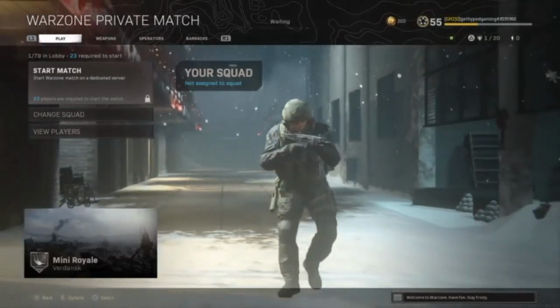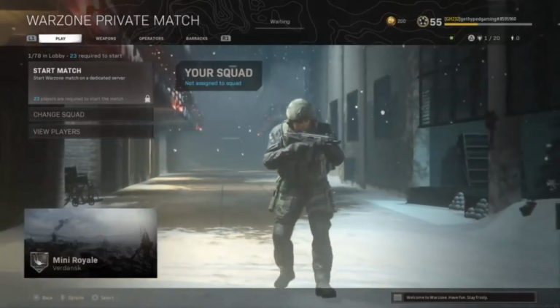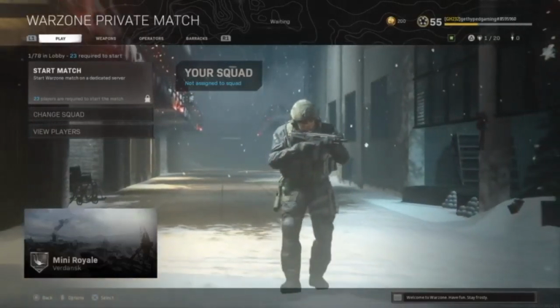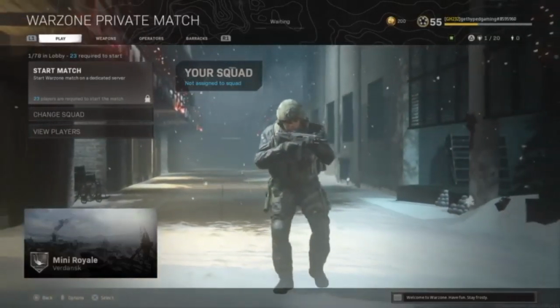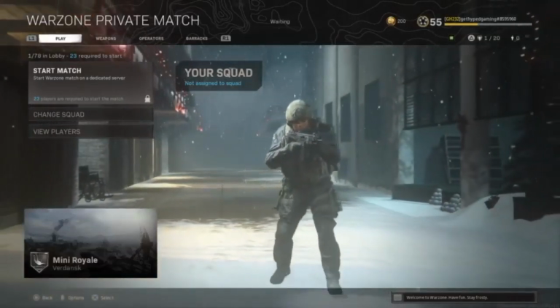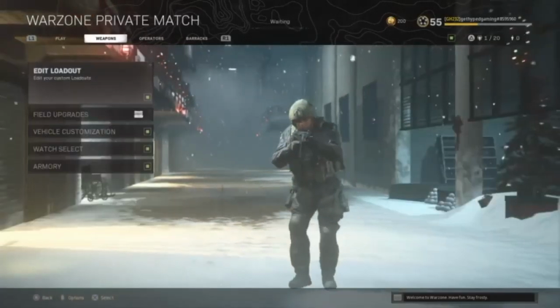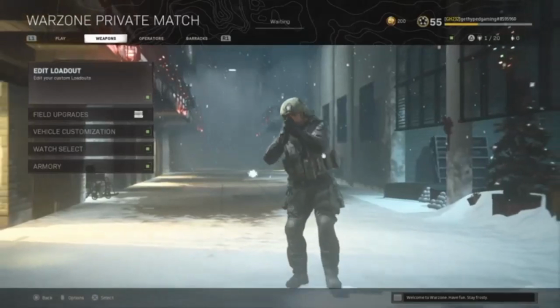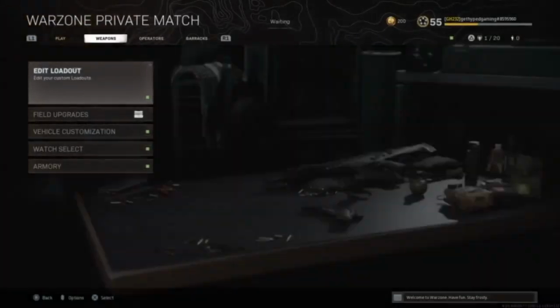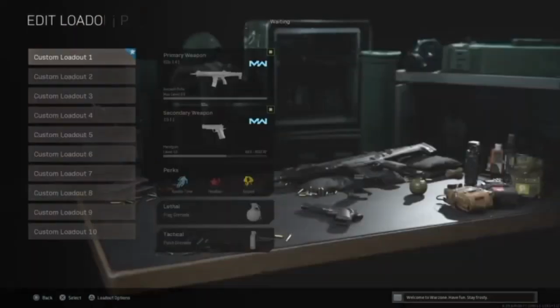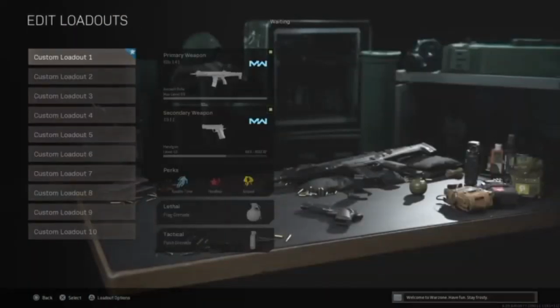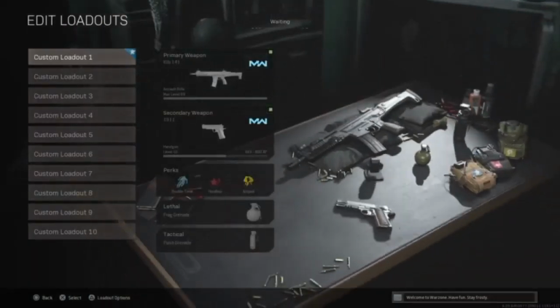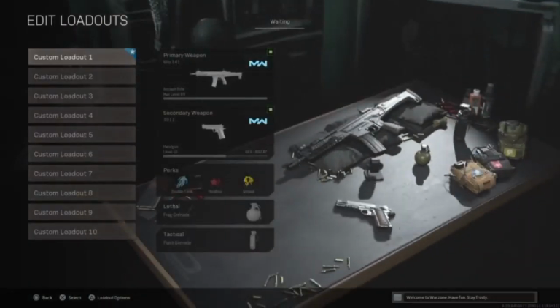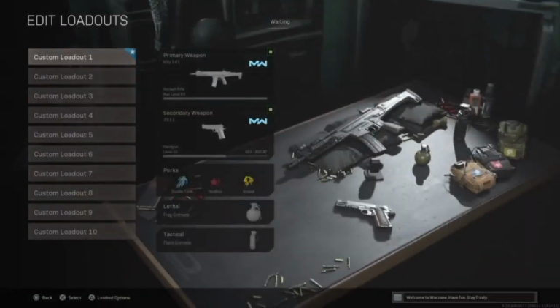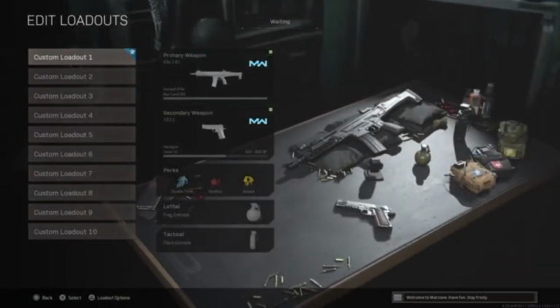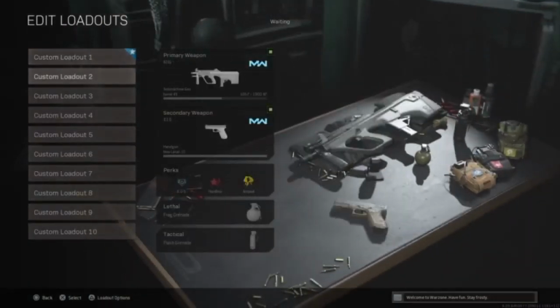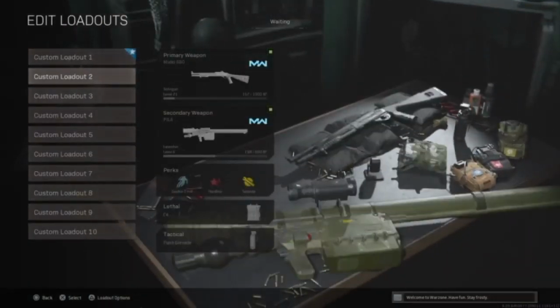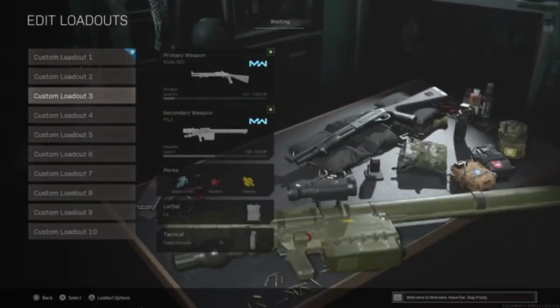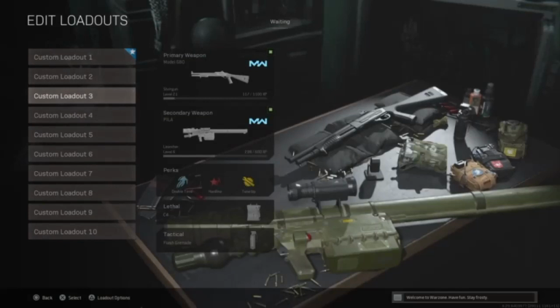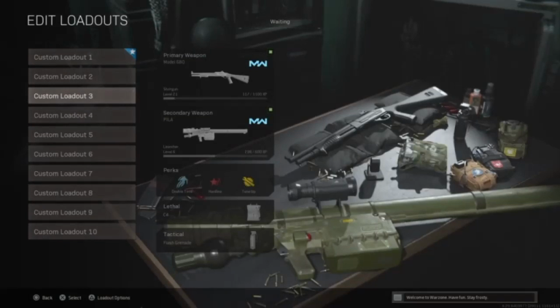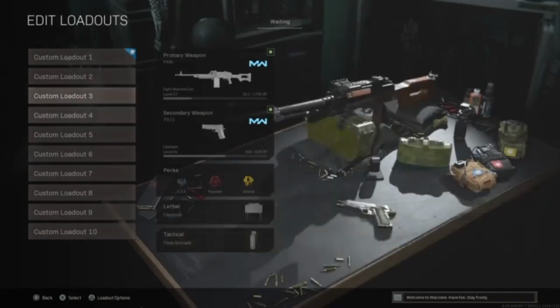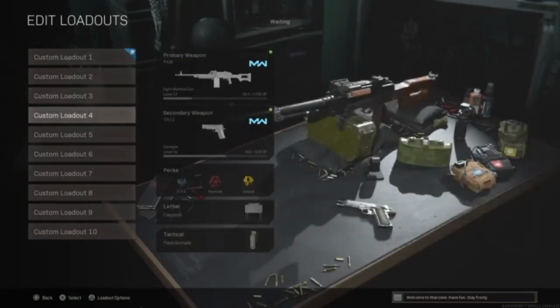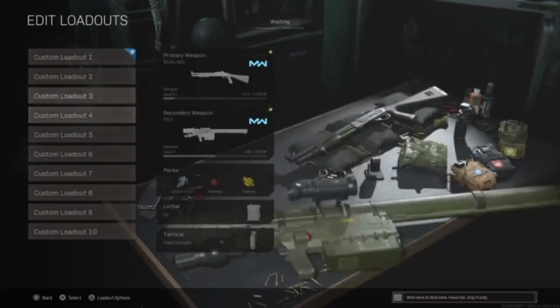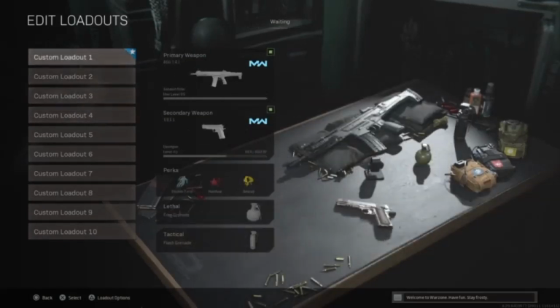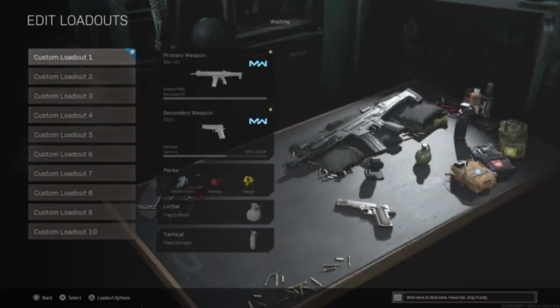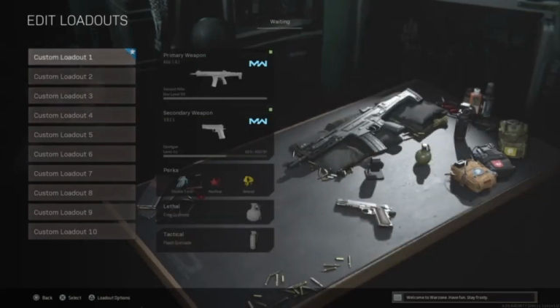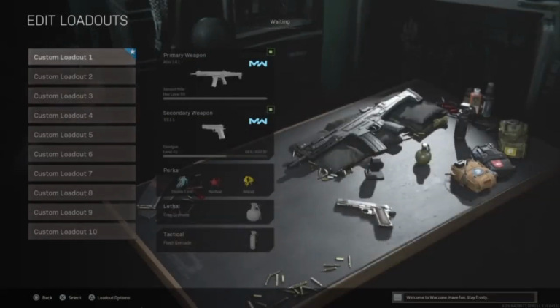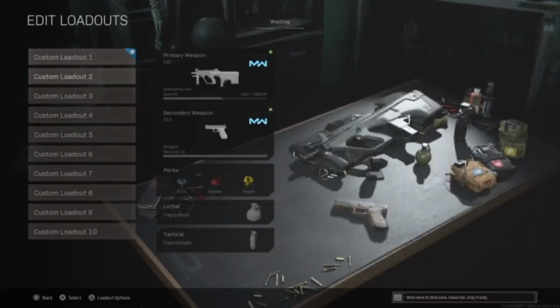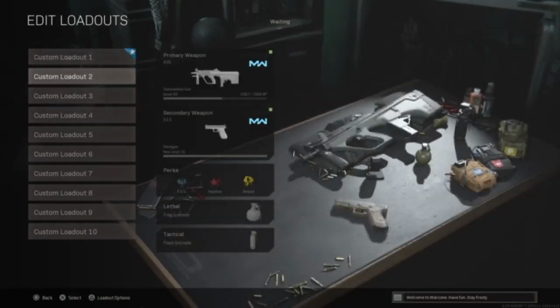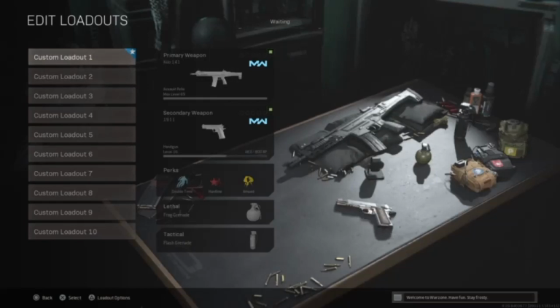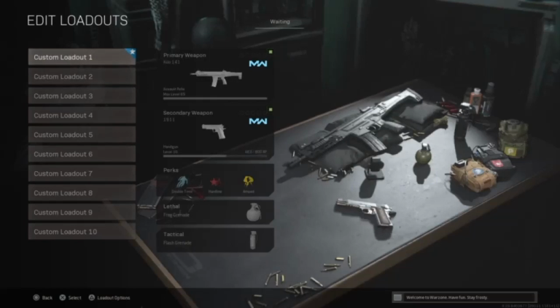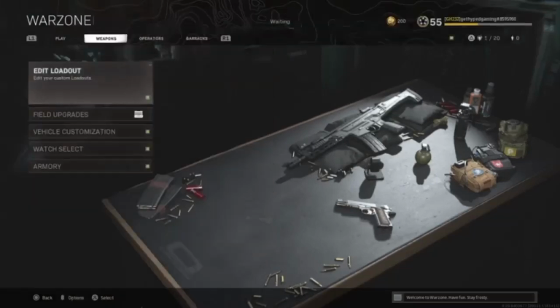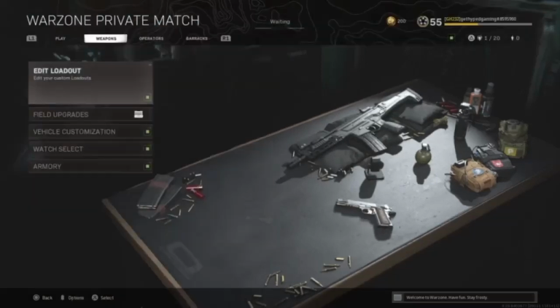A few things you do want to know: you need to go to Weapons and edit your loadout. Everything is stock as we left it, but you're going to have to go through and re-edit all of your guns once you go into this mode.